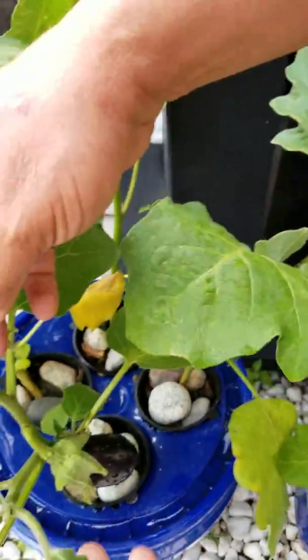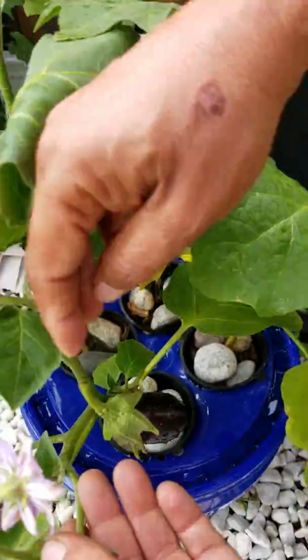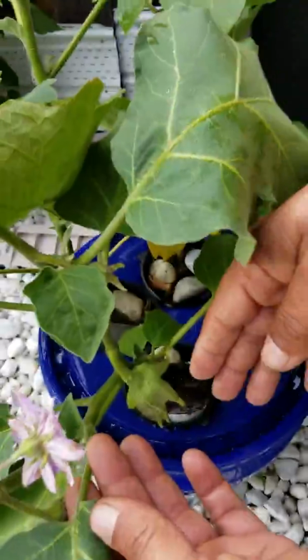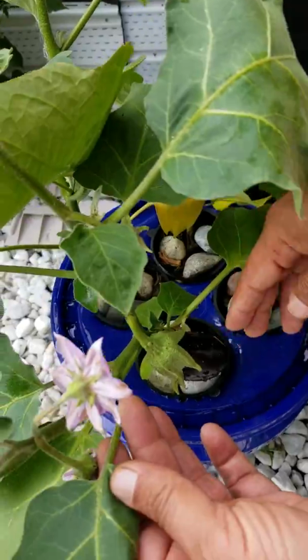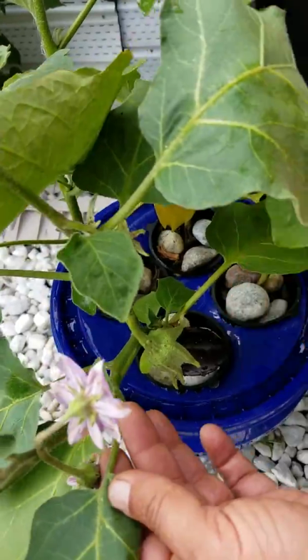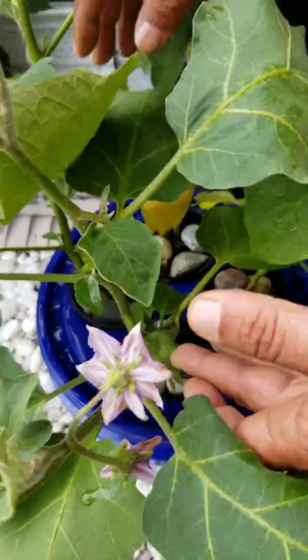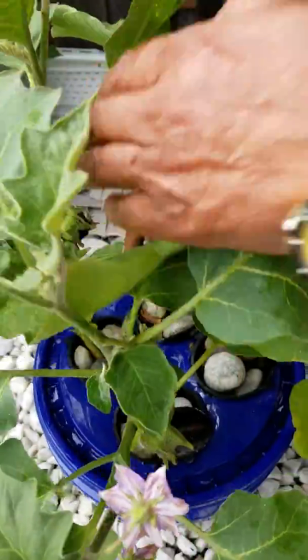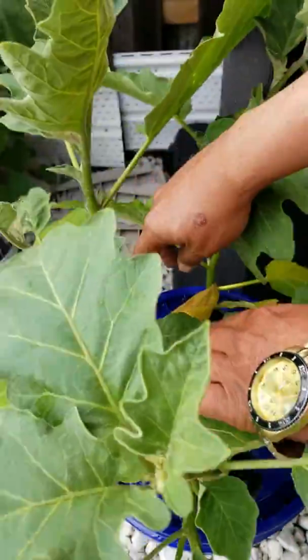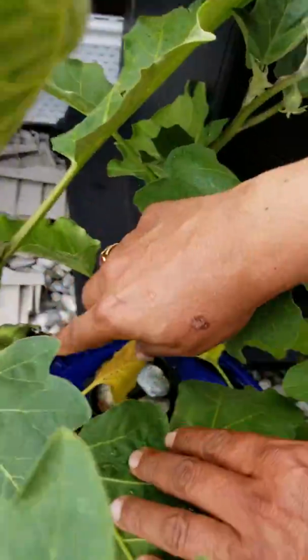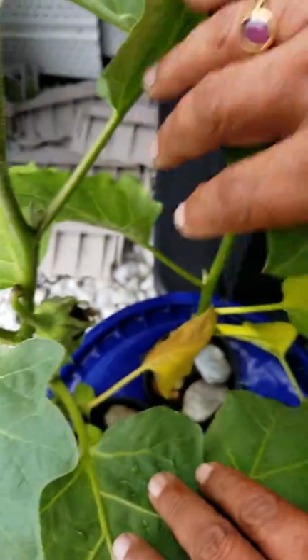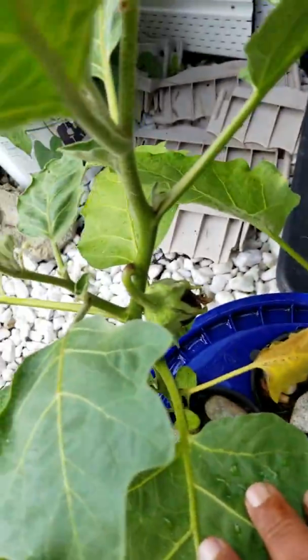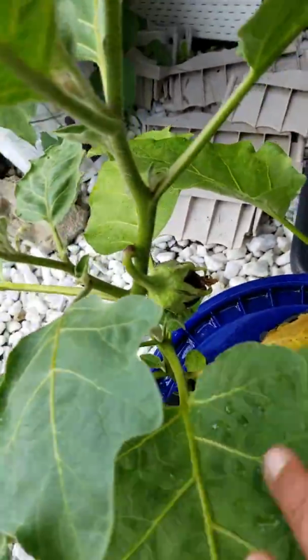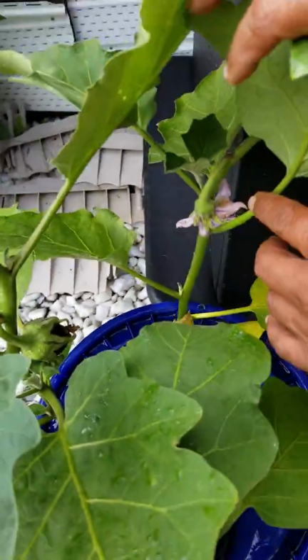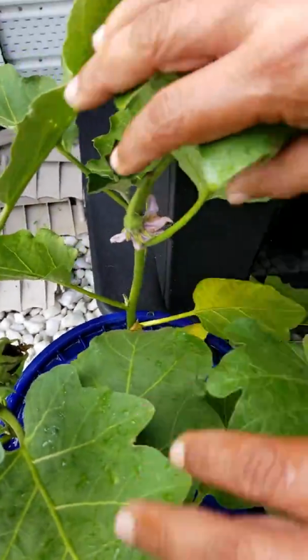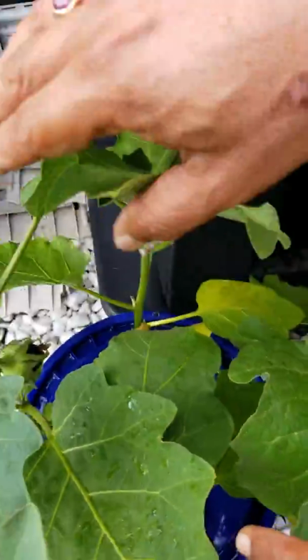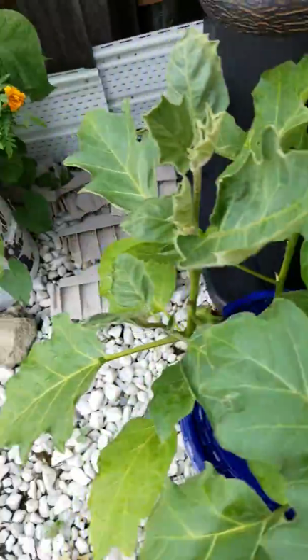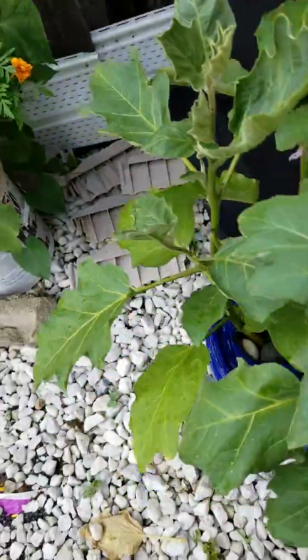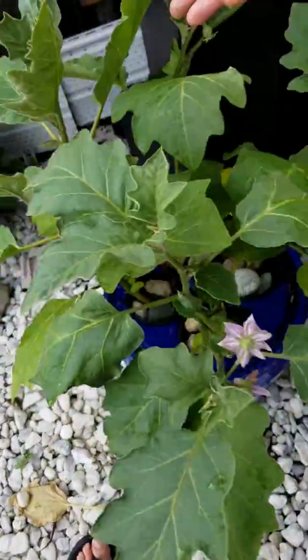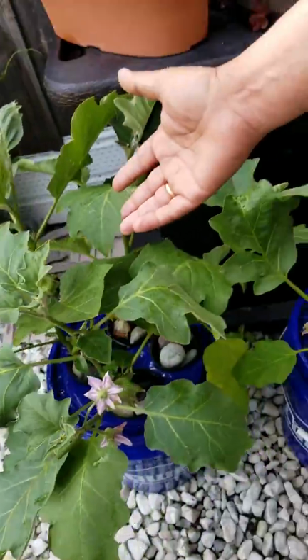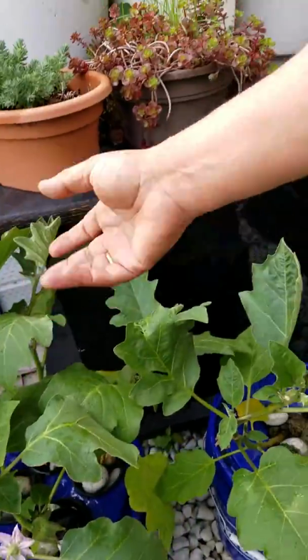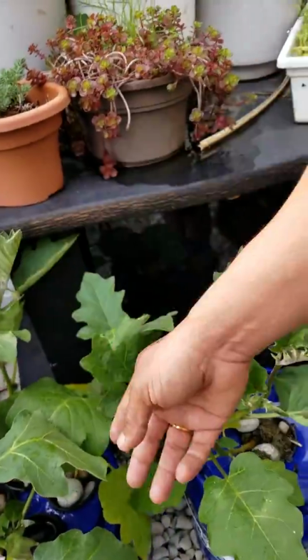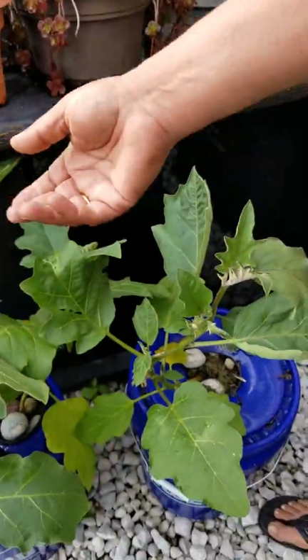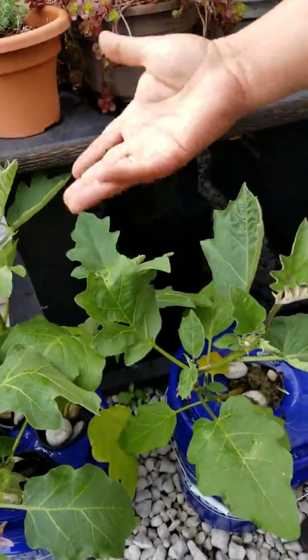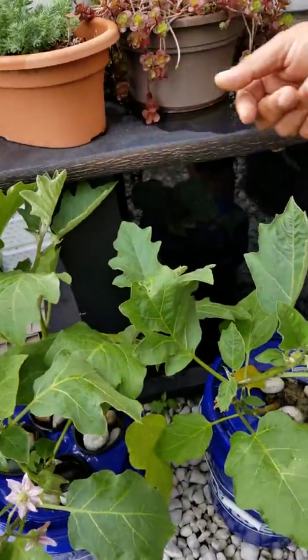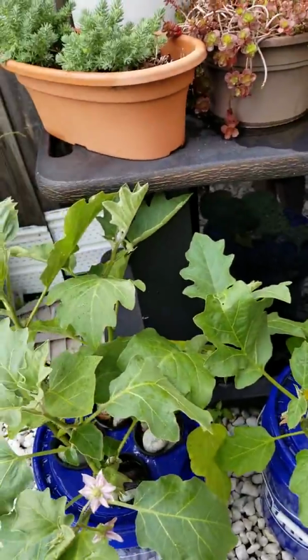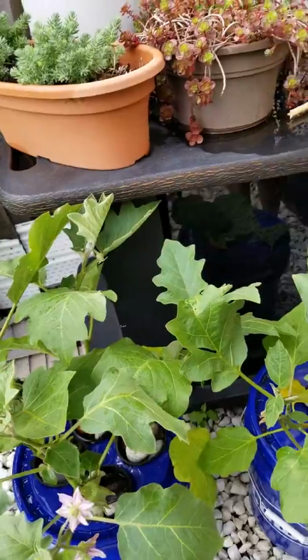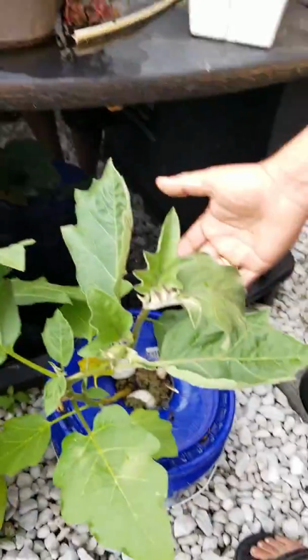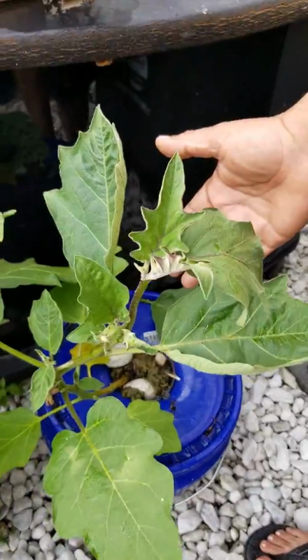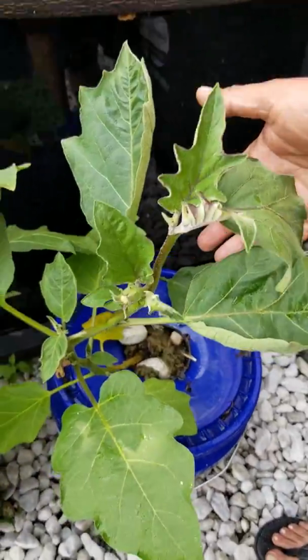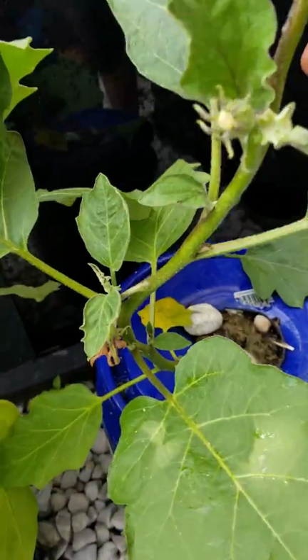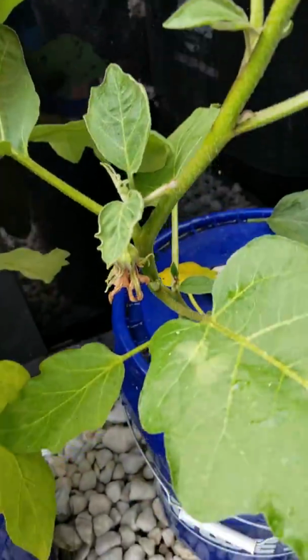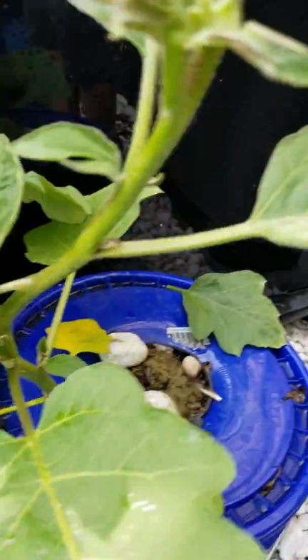We are even getting eggplants here — you can see one here, one here — and they are still growing. I mean, you have flowers everywhere.